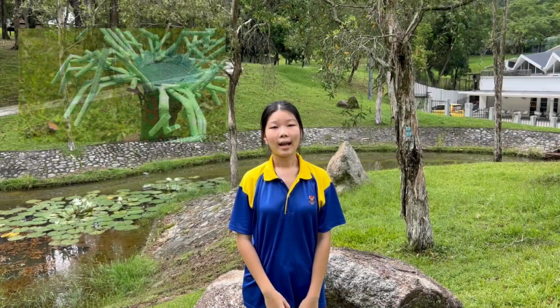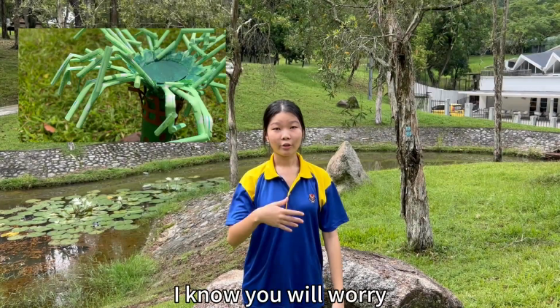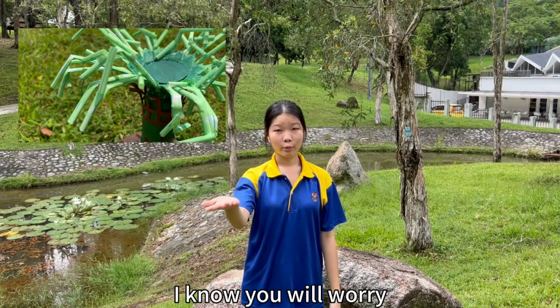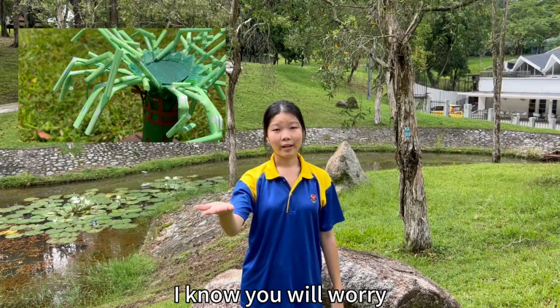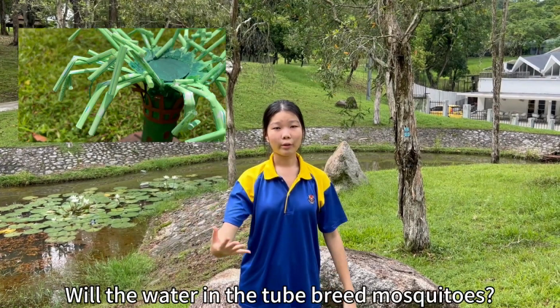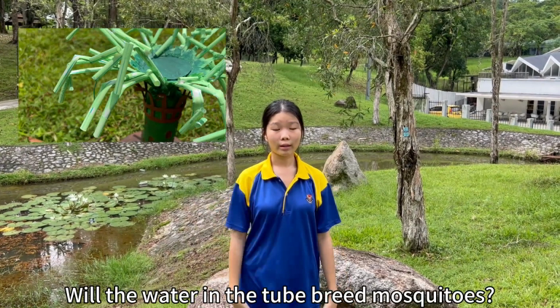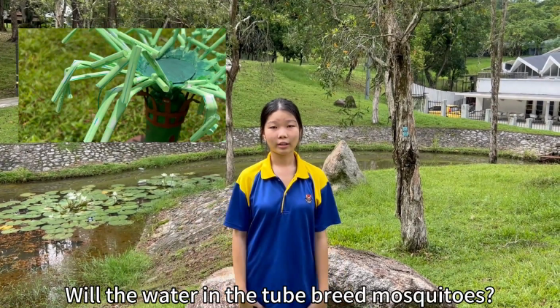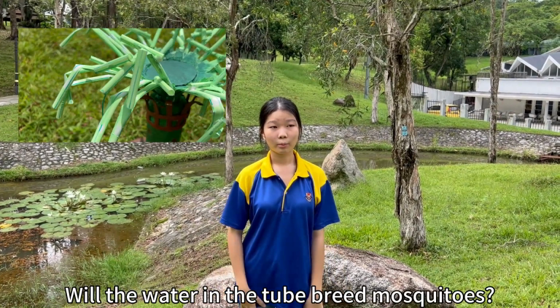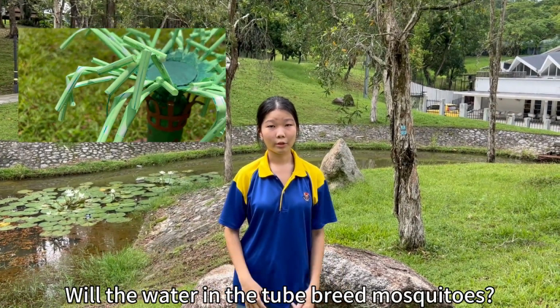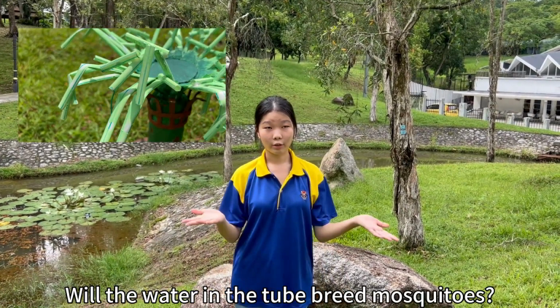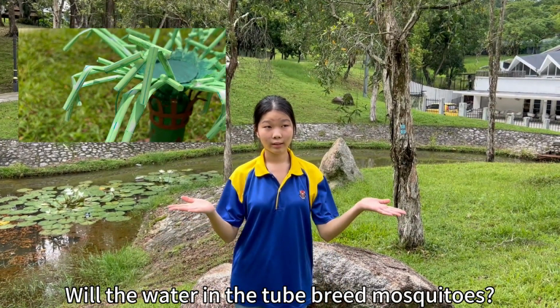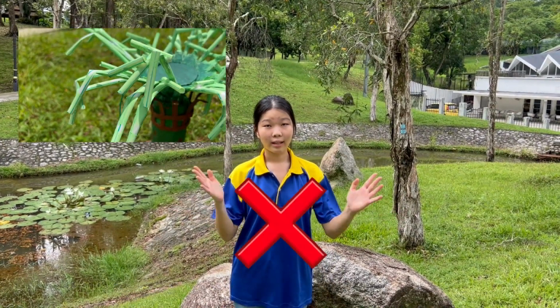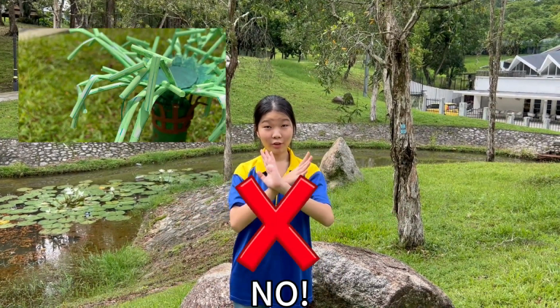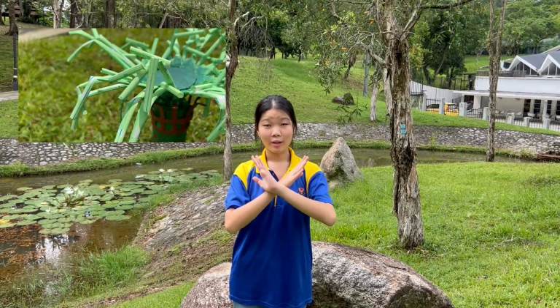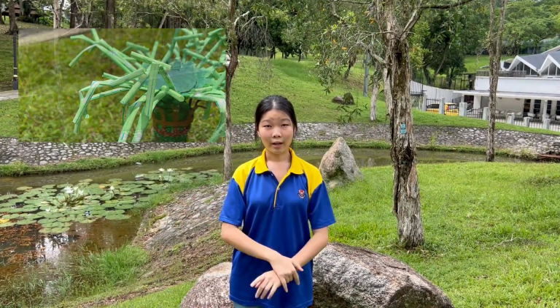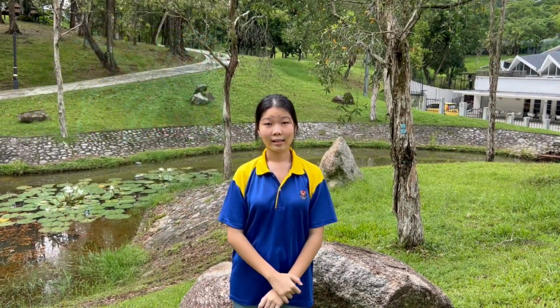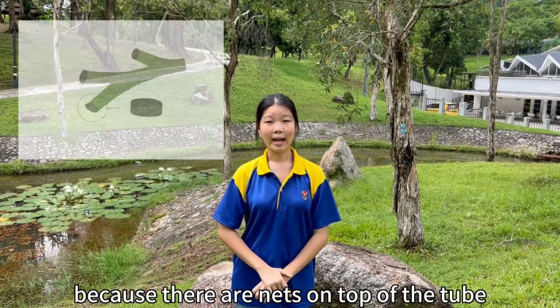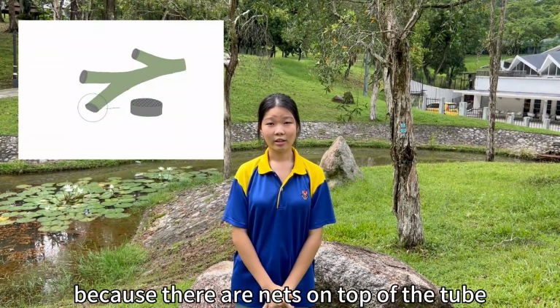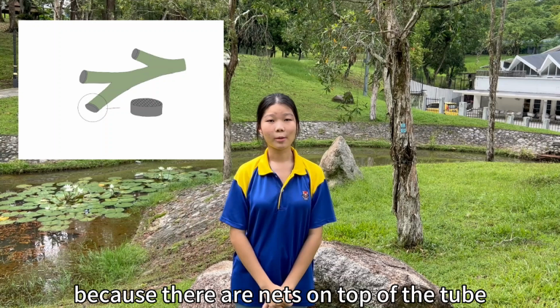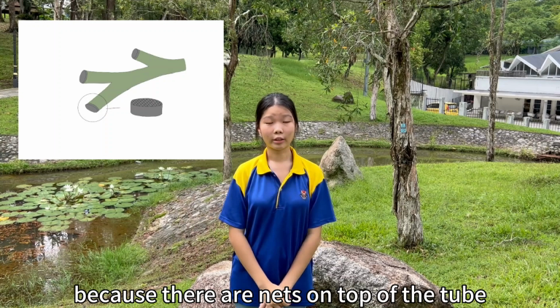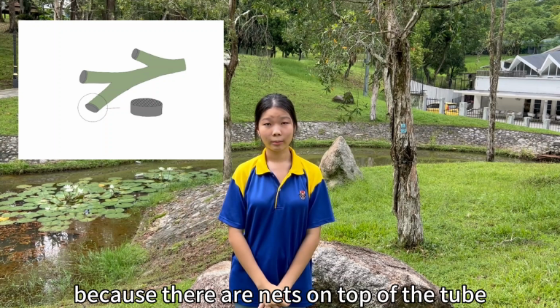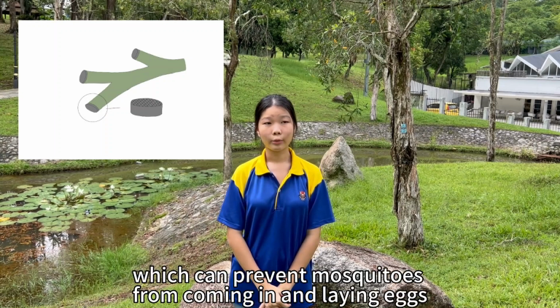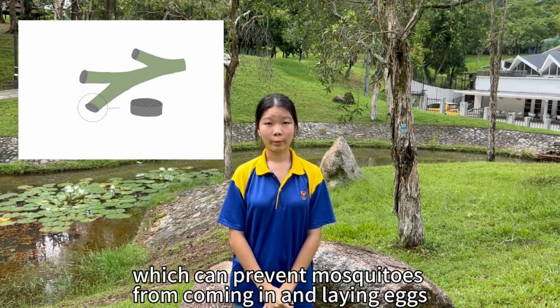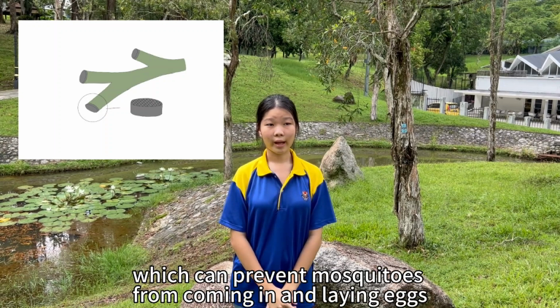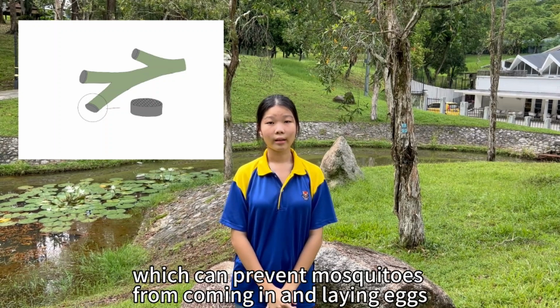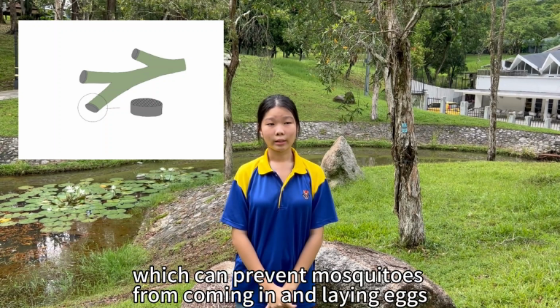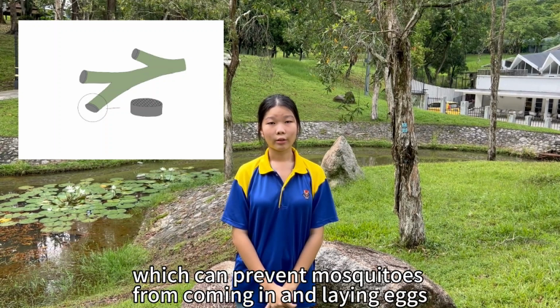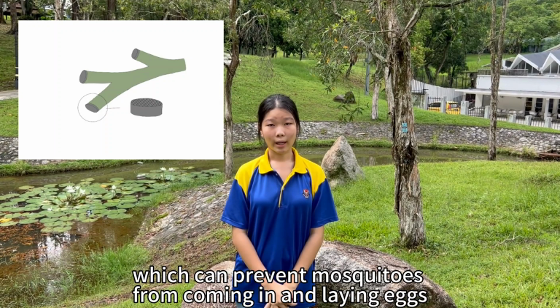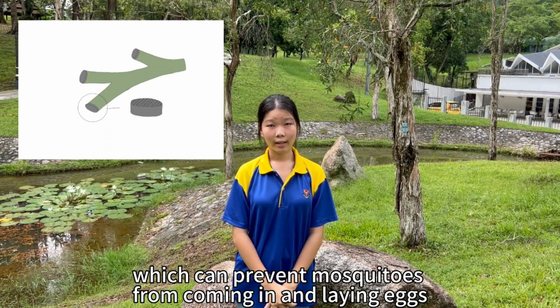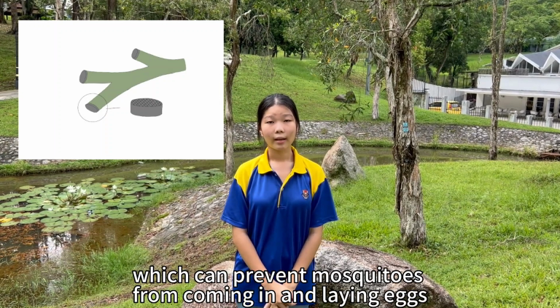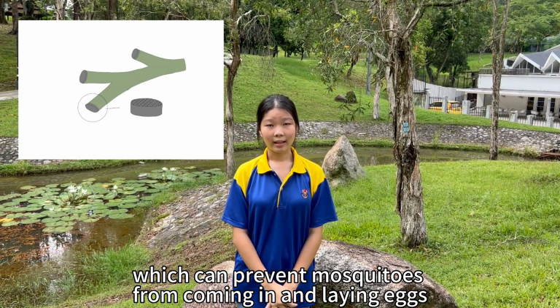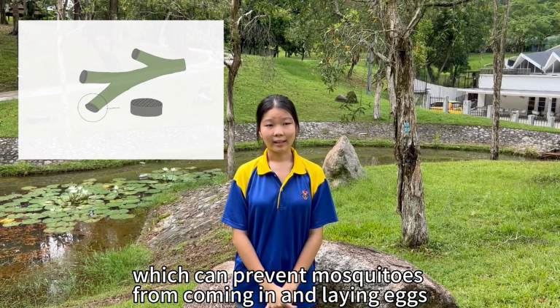I know you will worry — will the water in the tube breed mosquitoes? No, because there are nets on top of the tube, which can prevent mosquitoes from coming in and laying eggs.